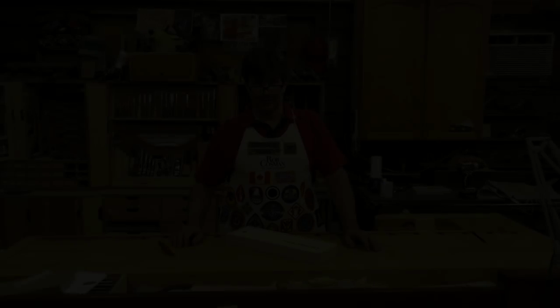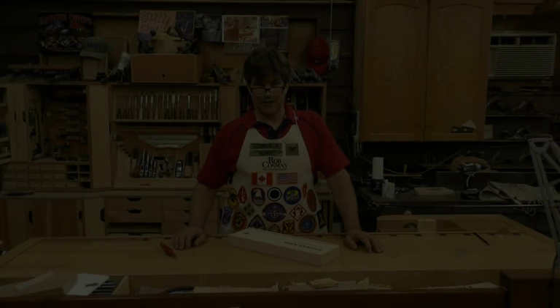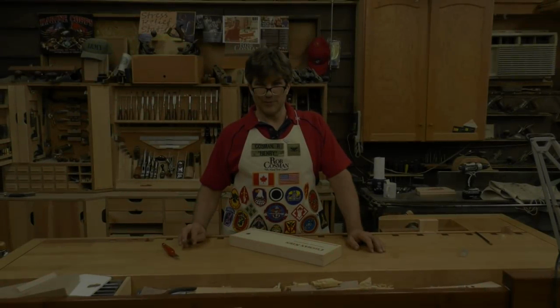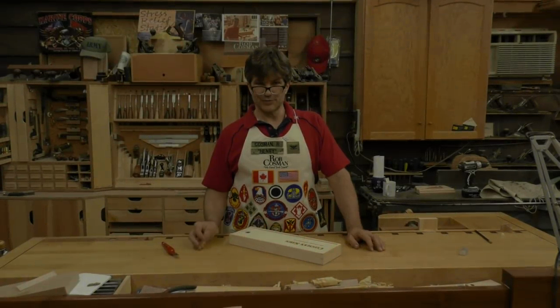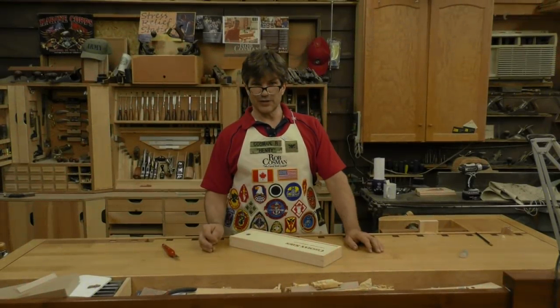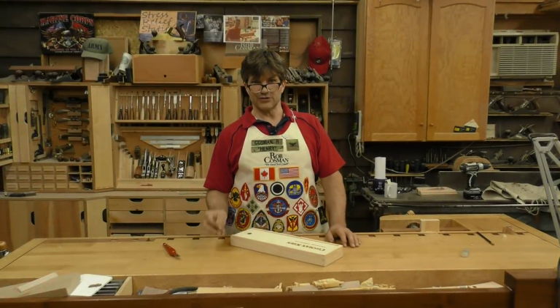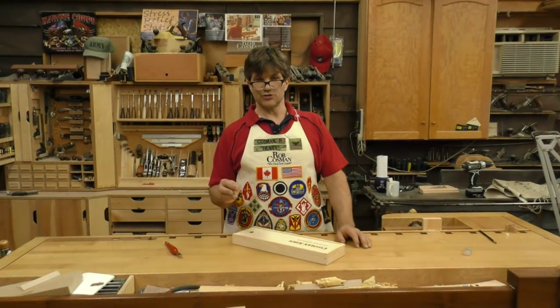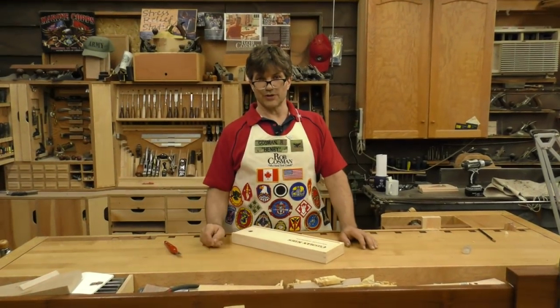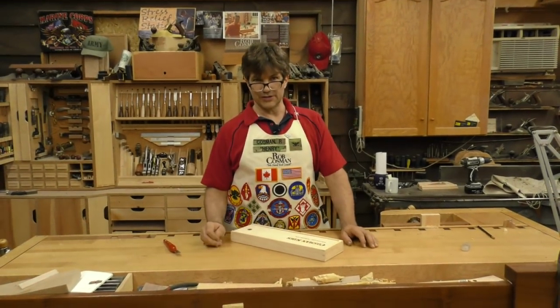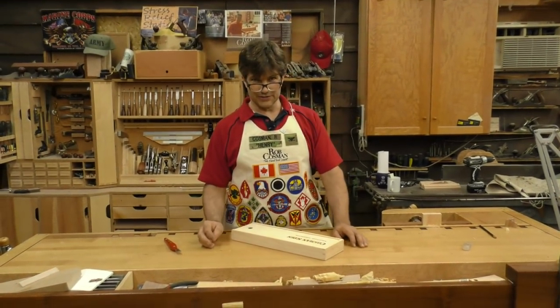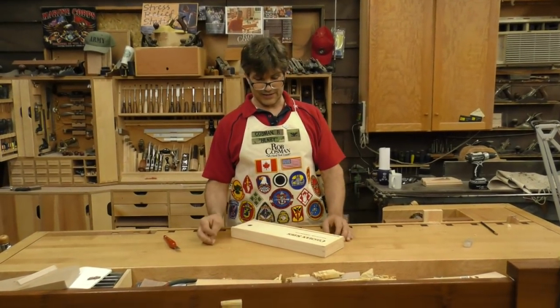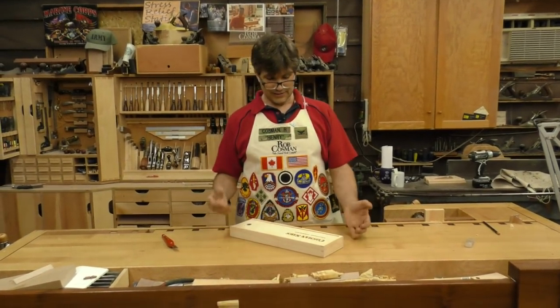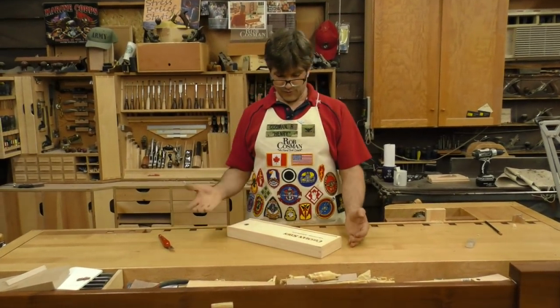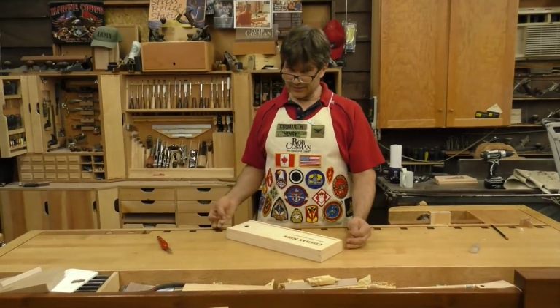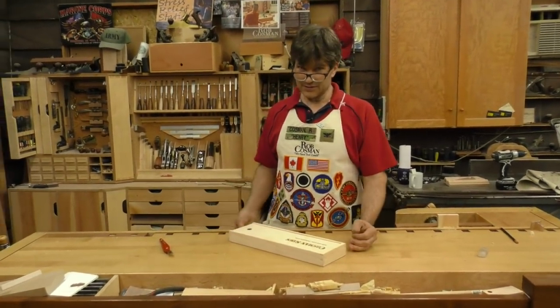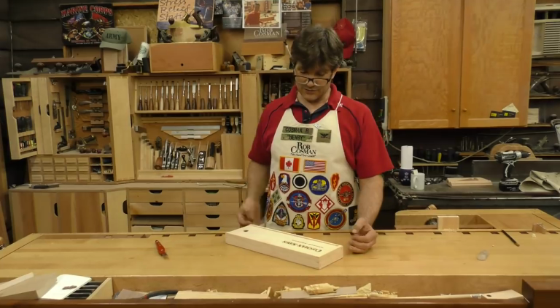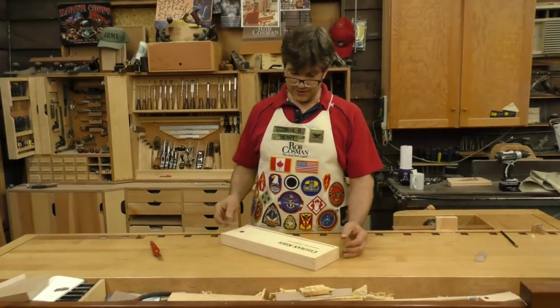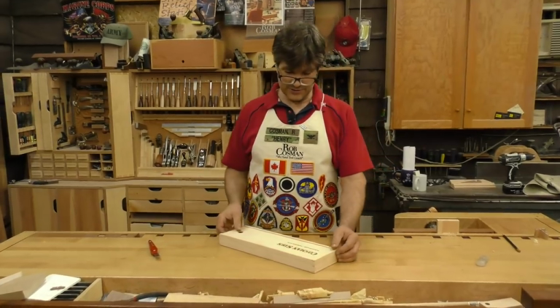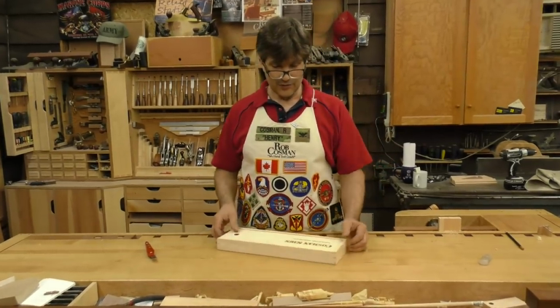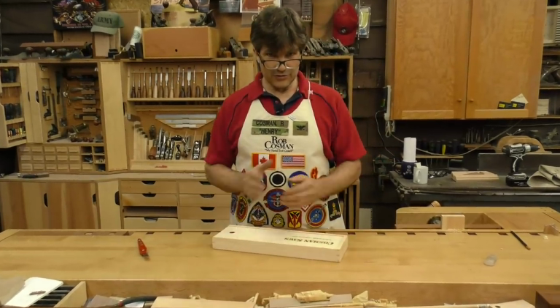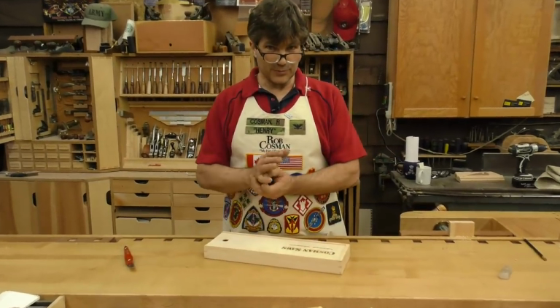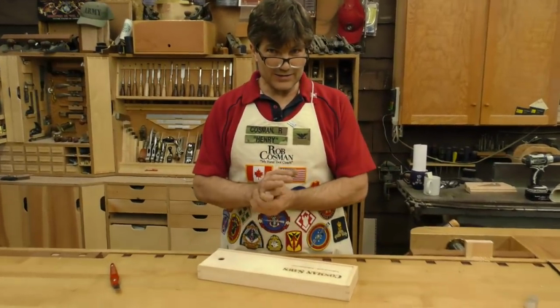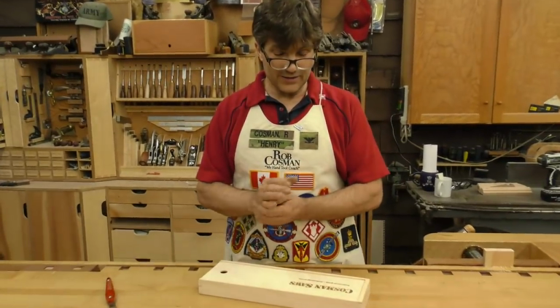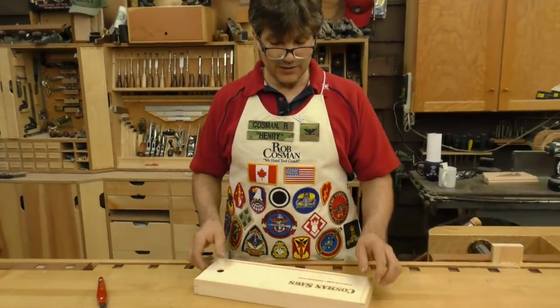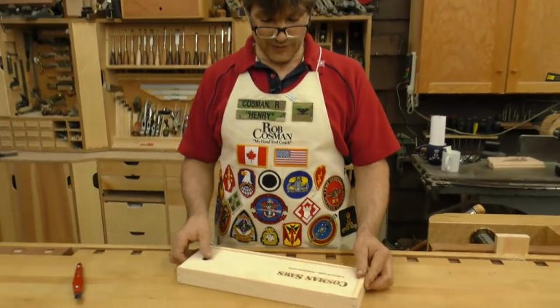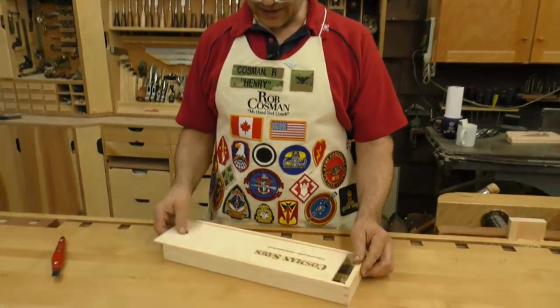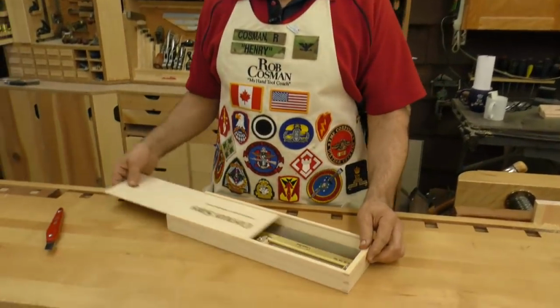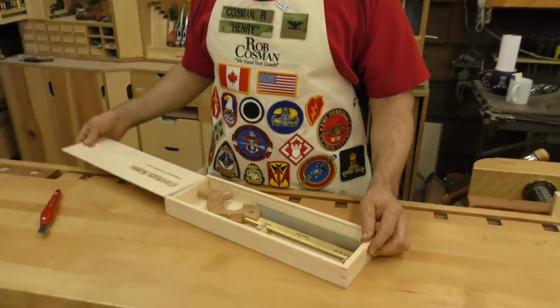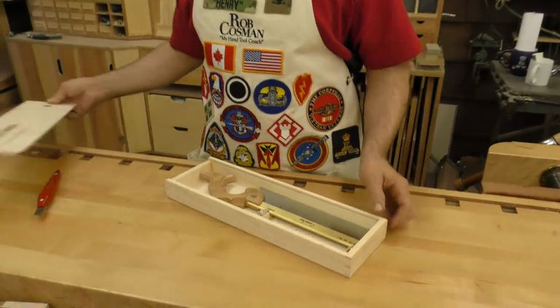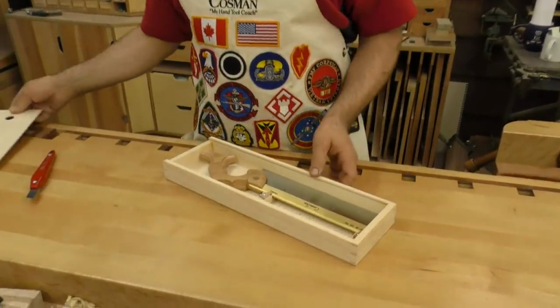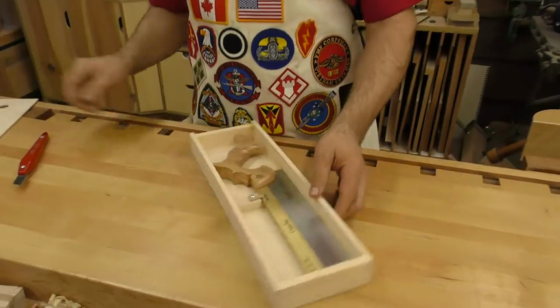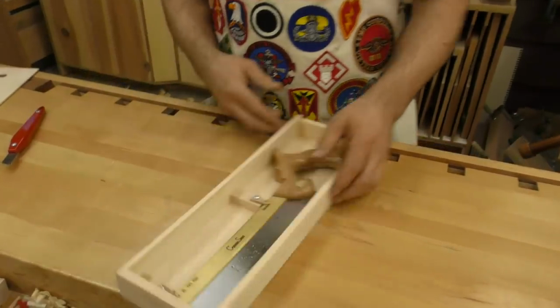Hi, I'm Rob Cosman. I want to introduce you to our new dovetail saw. We've been making dovetail saws for eight years. We always use the composite handle, but we've decided to come up with a wooden handle version as well.